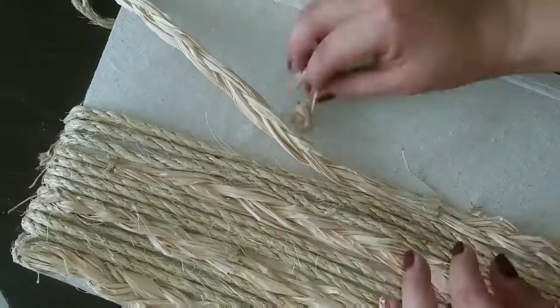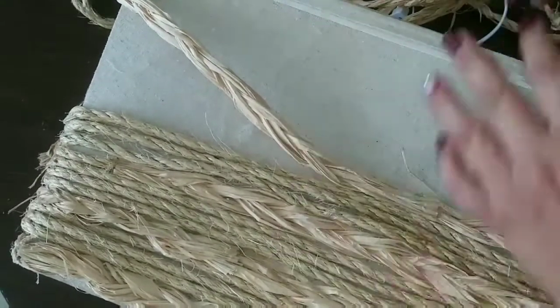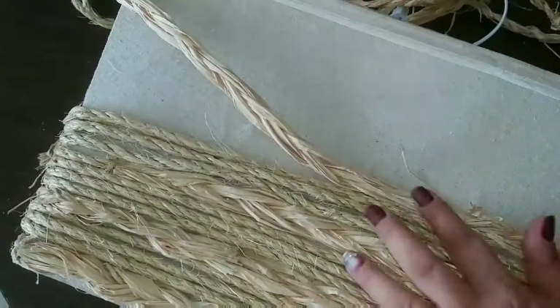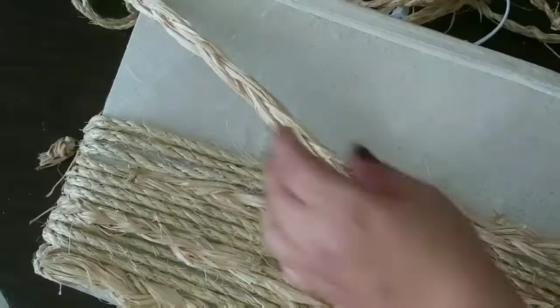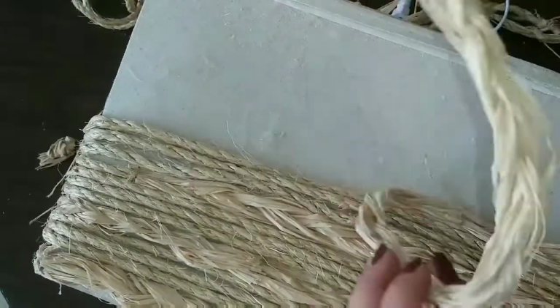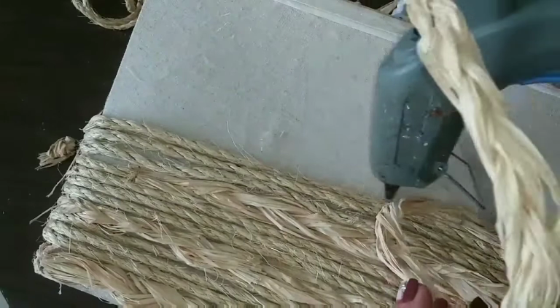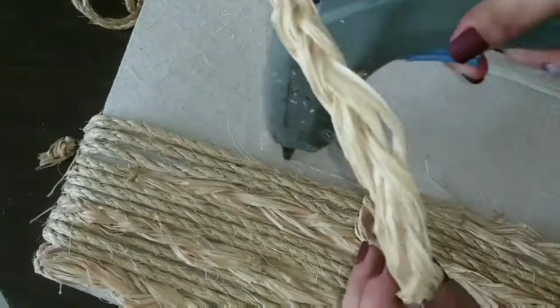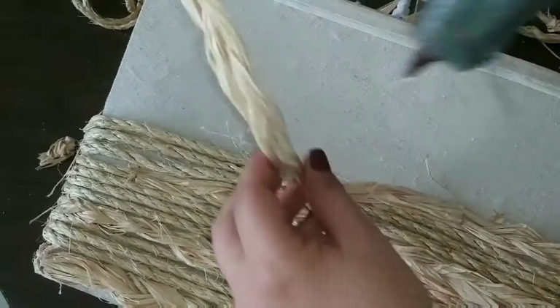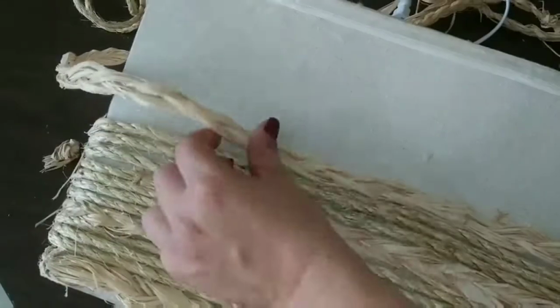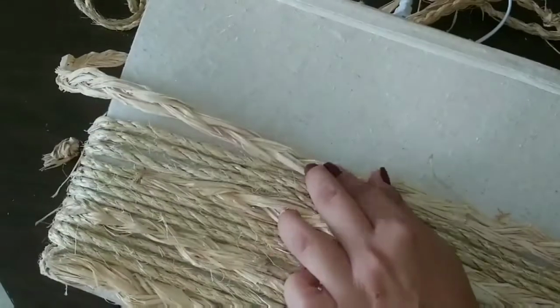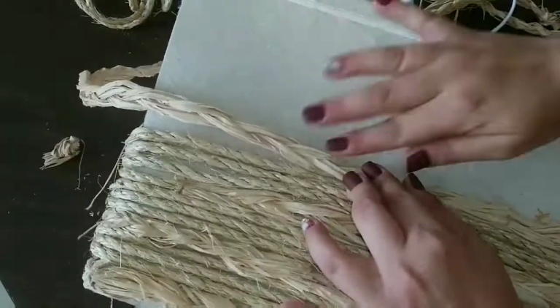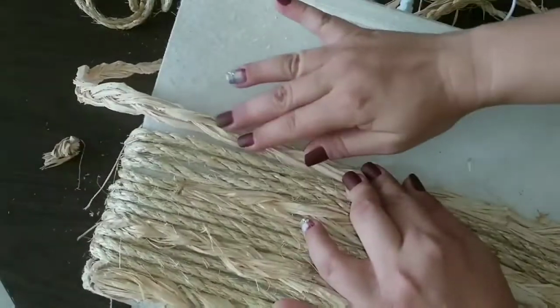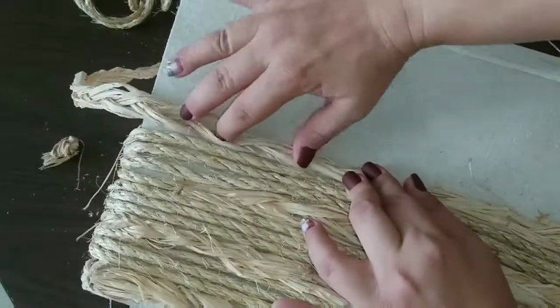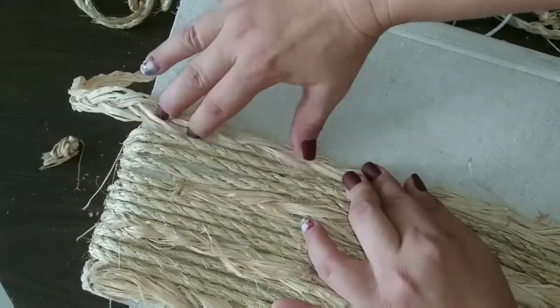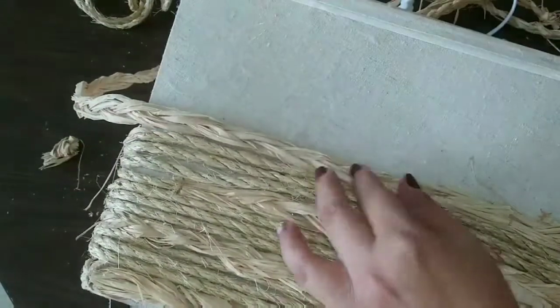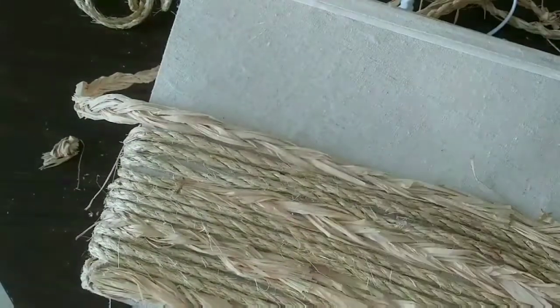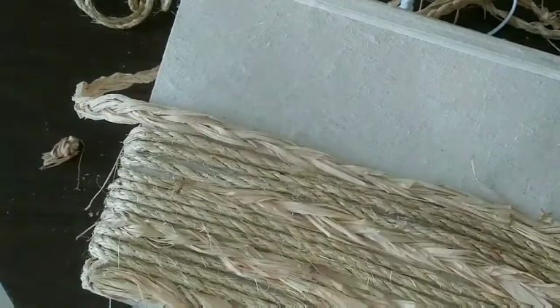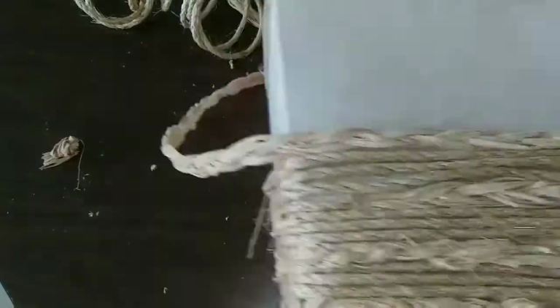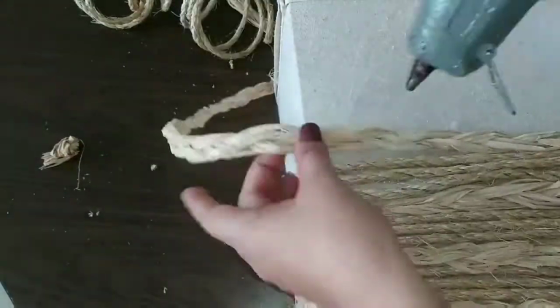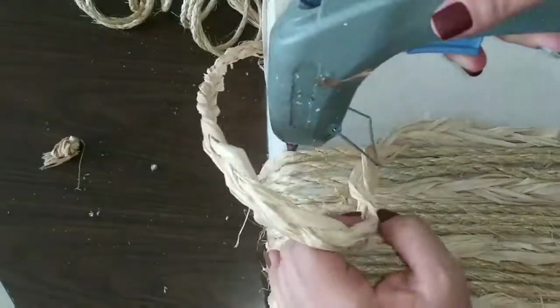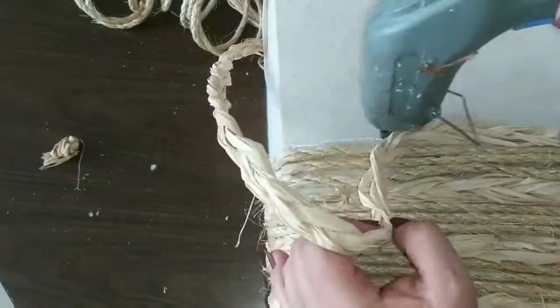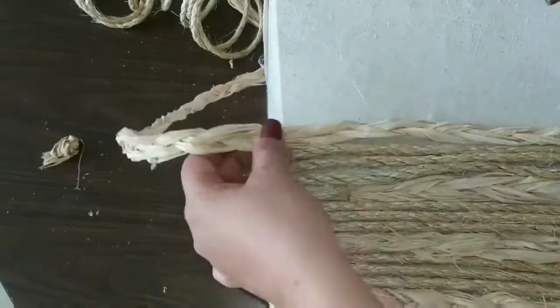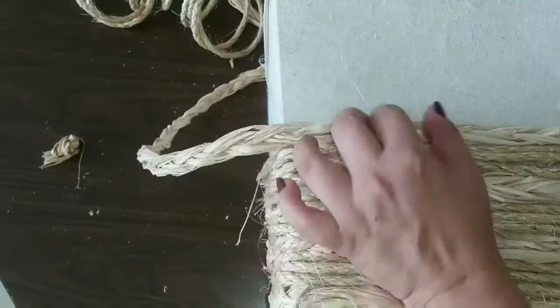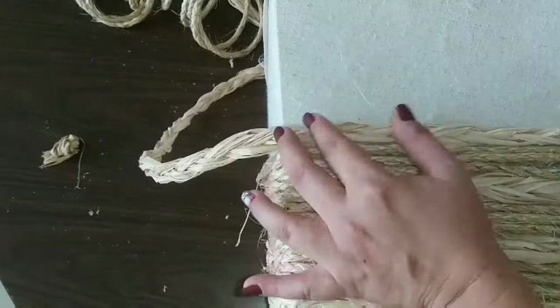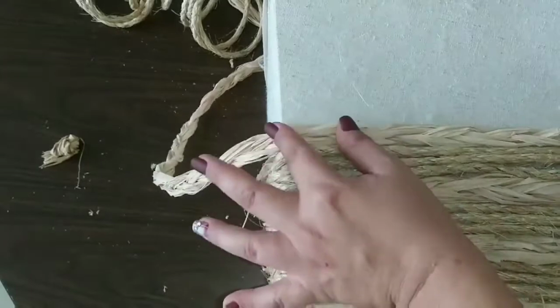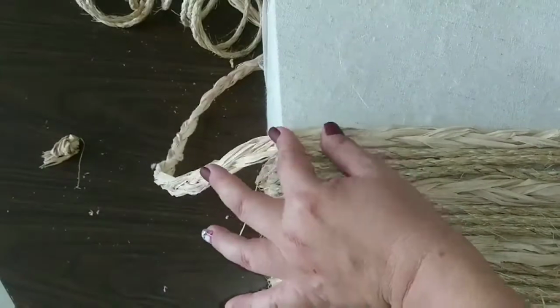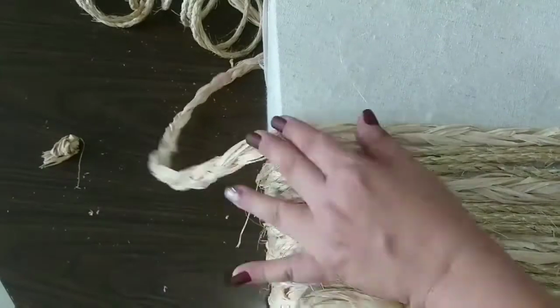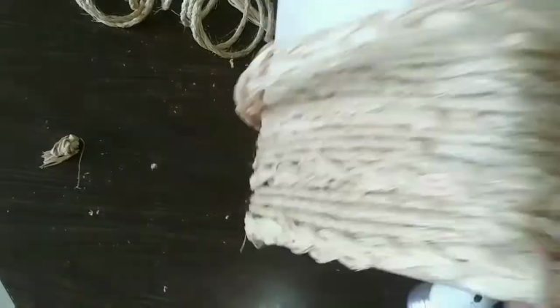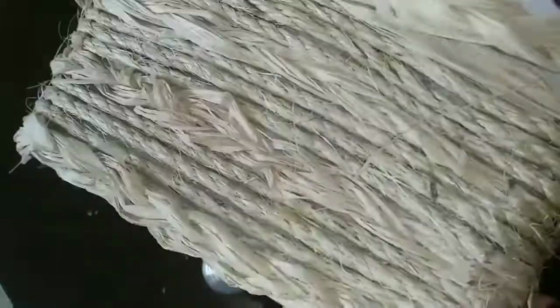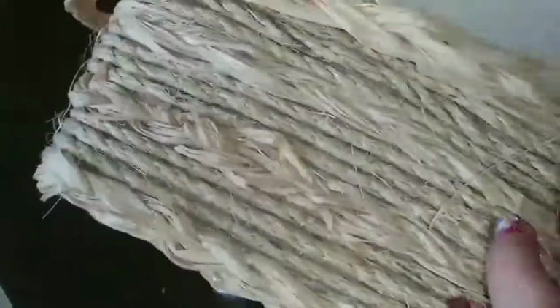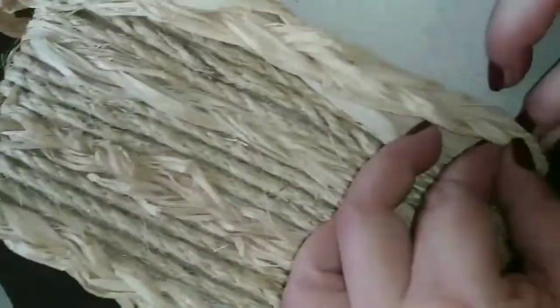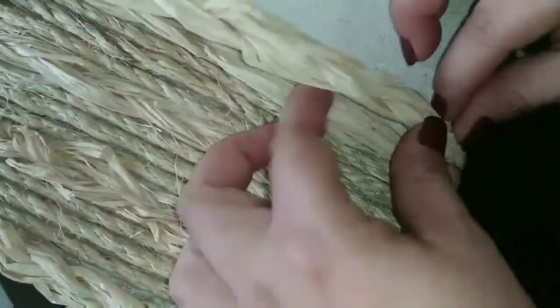You continue gluing and repeating your pattern all around your lampshade, just like that.